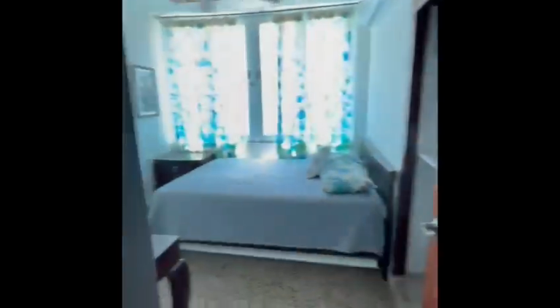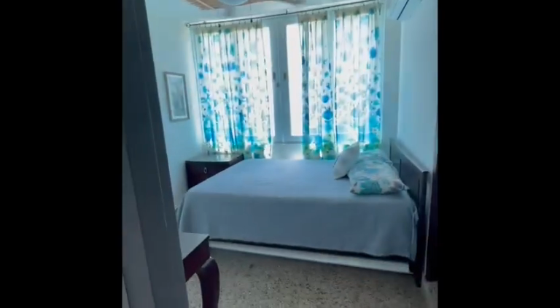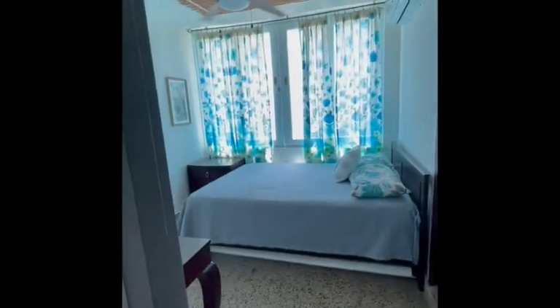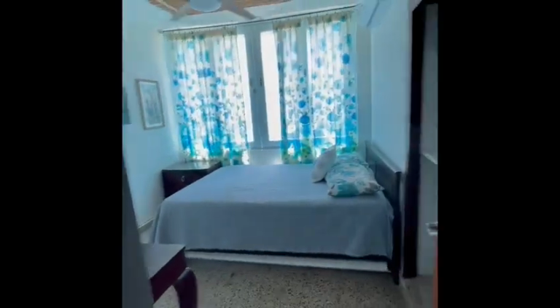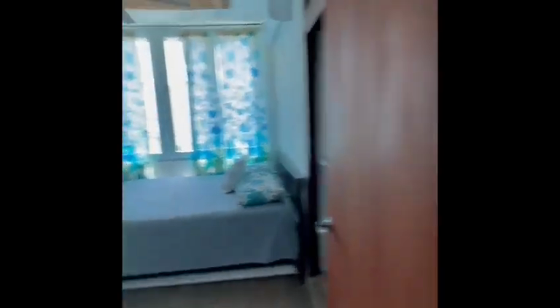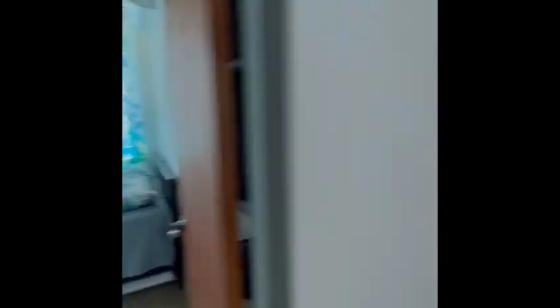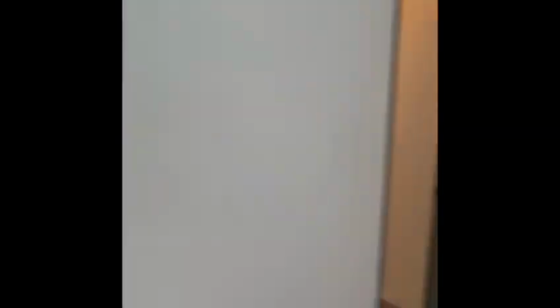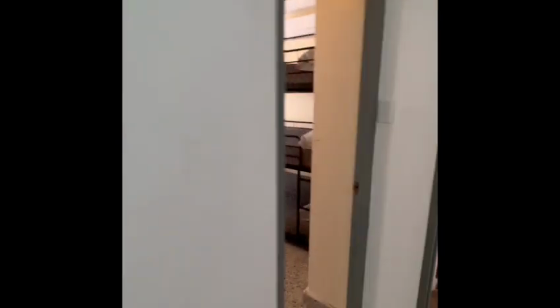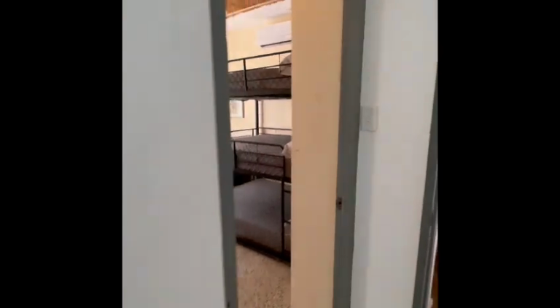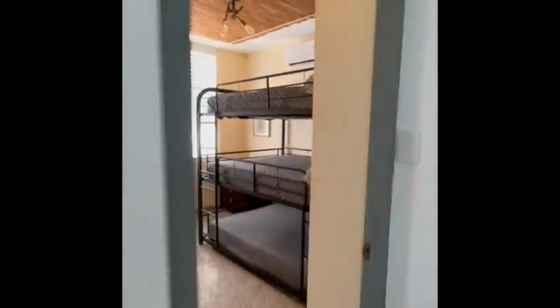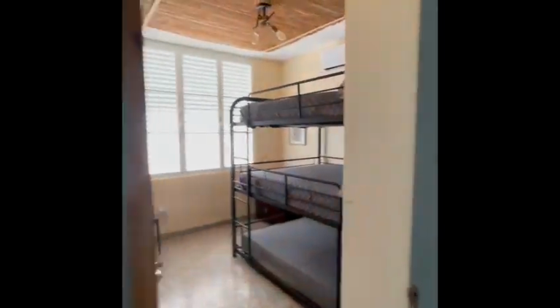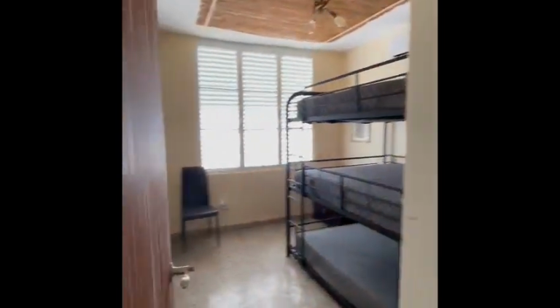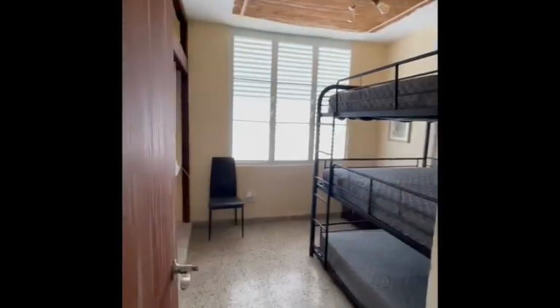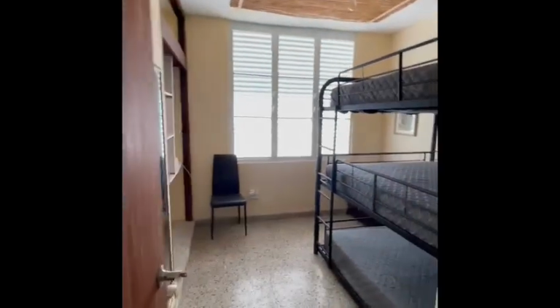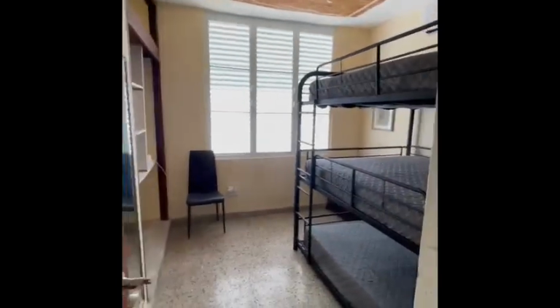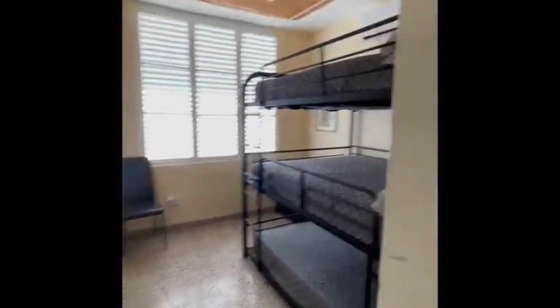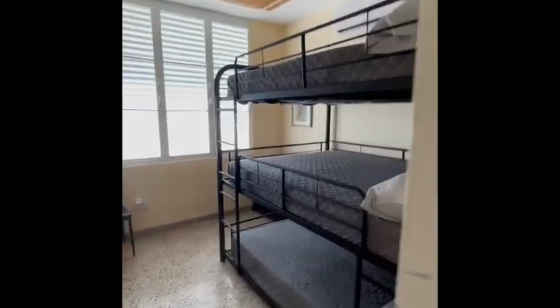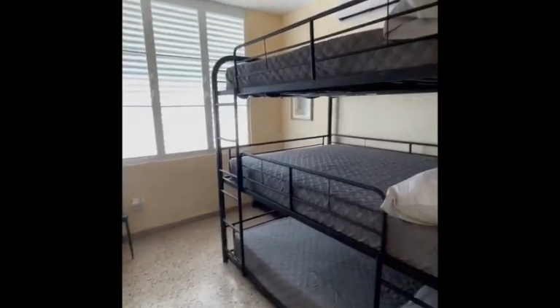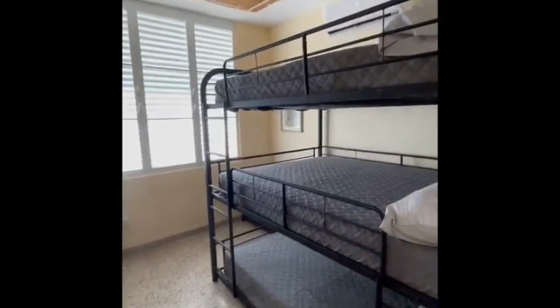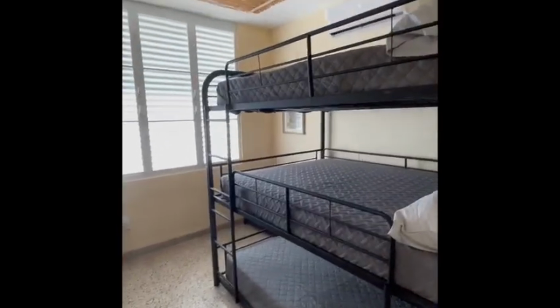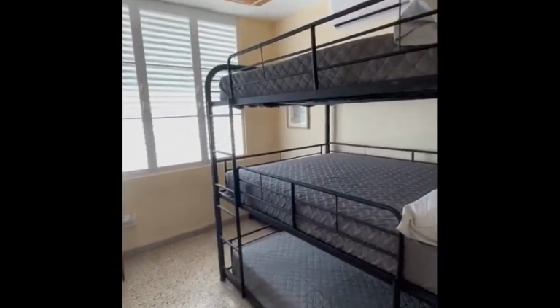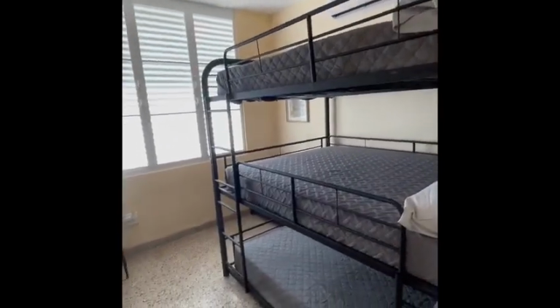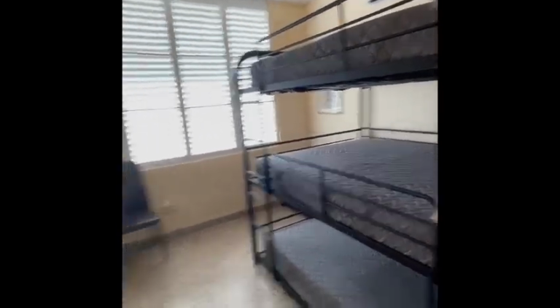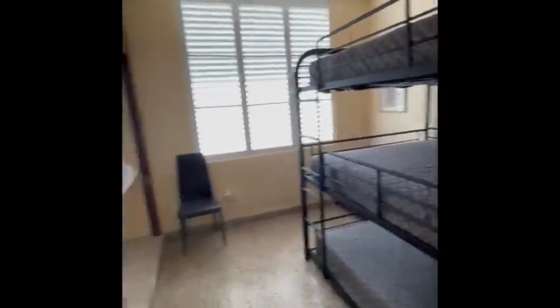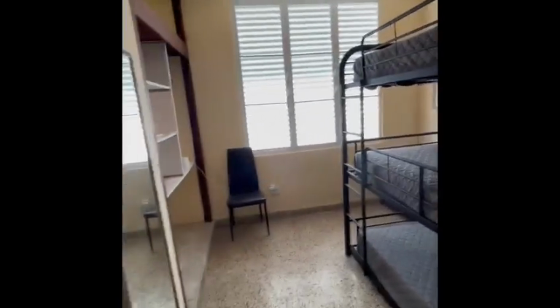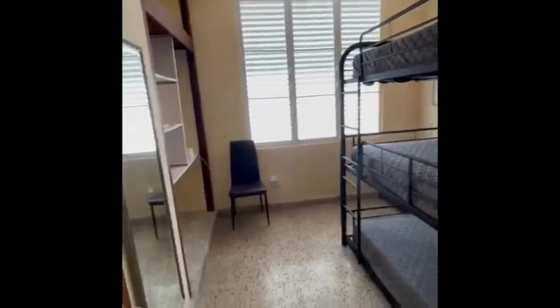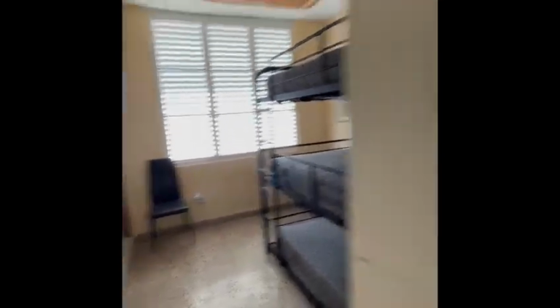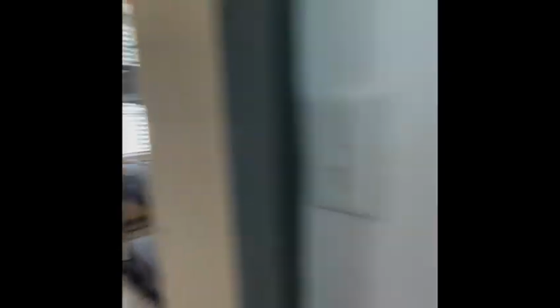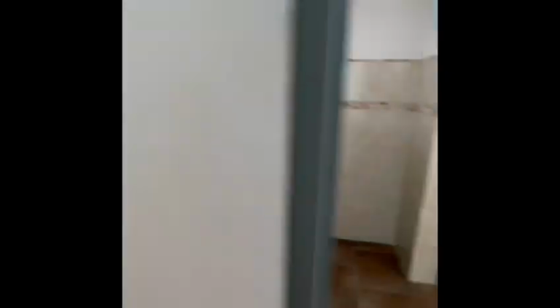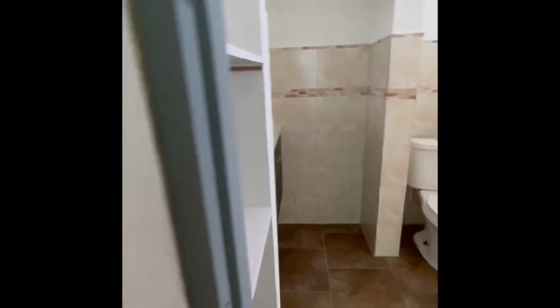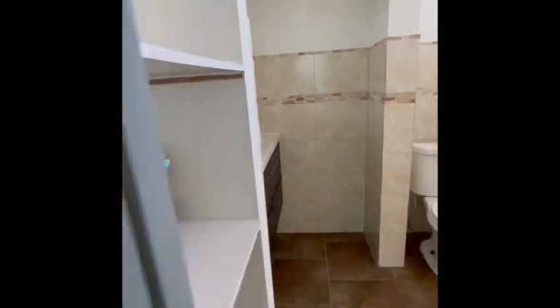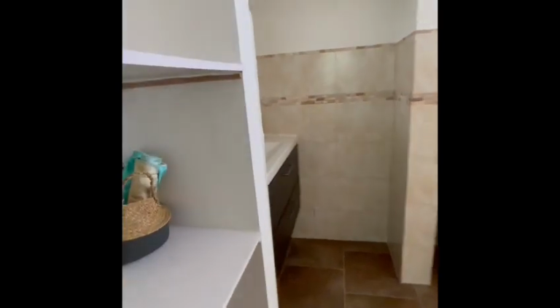Bedroom one. Bedroom two, with bunk beds. Bathroom.